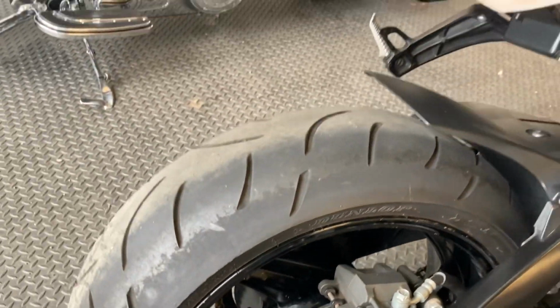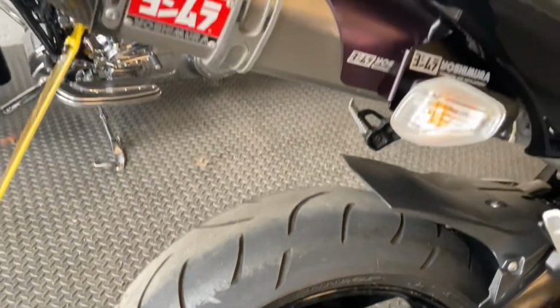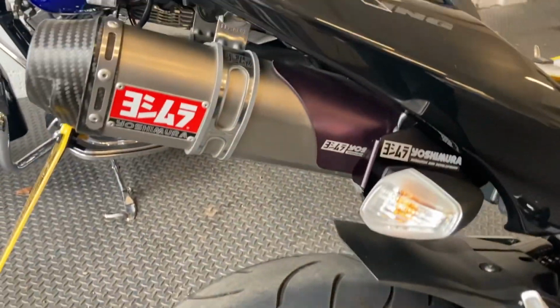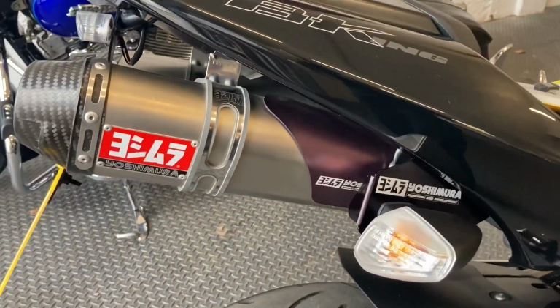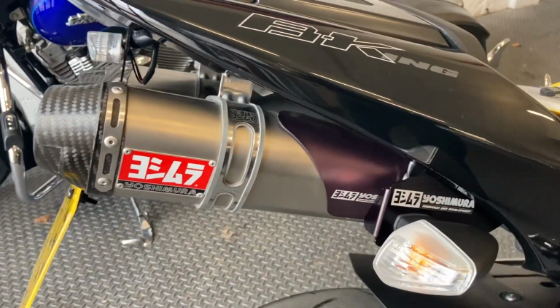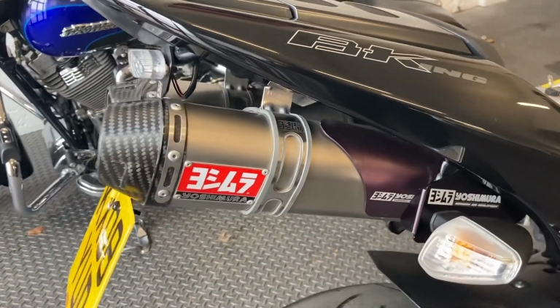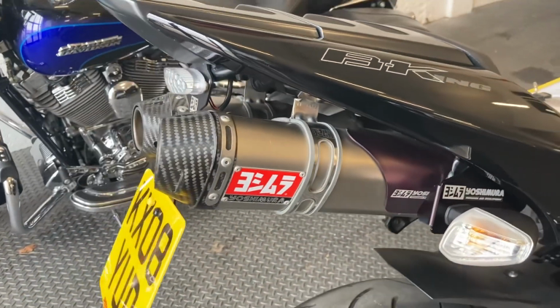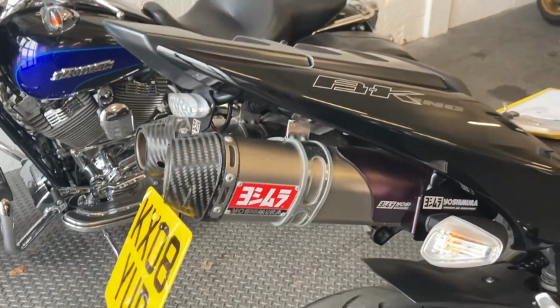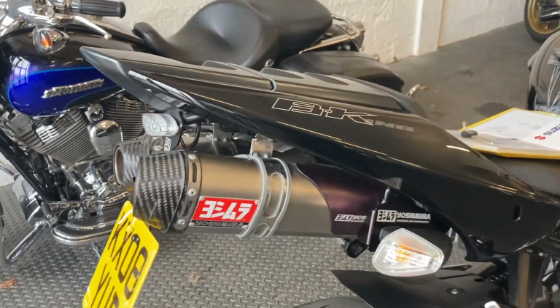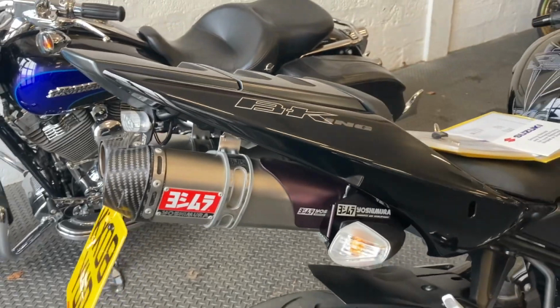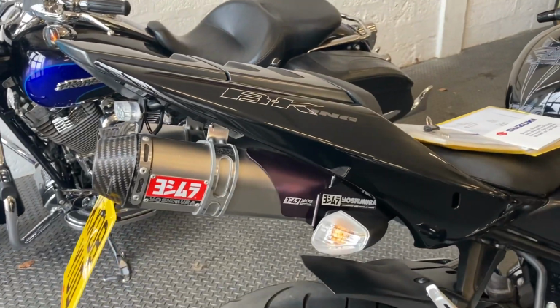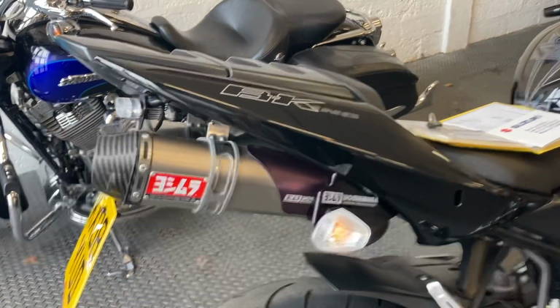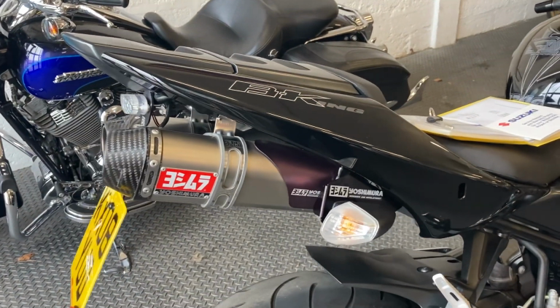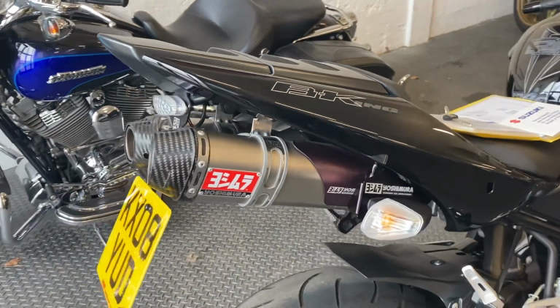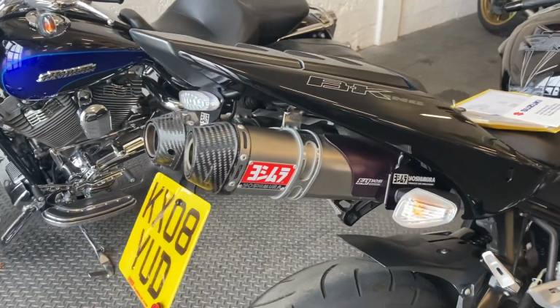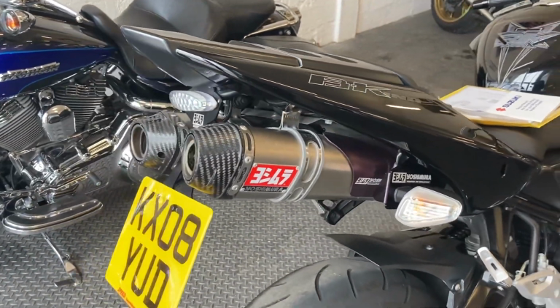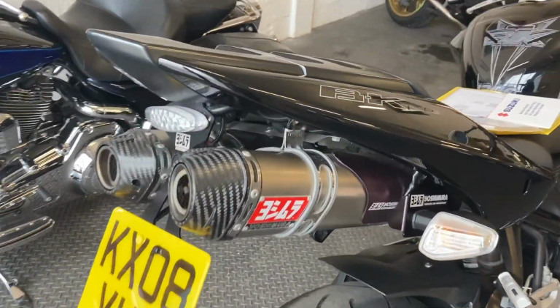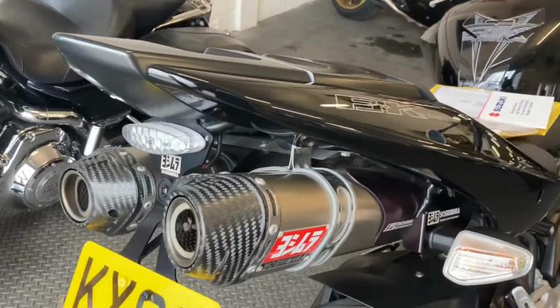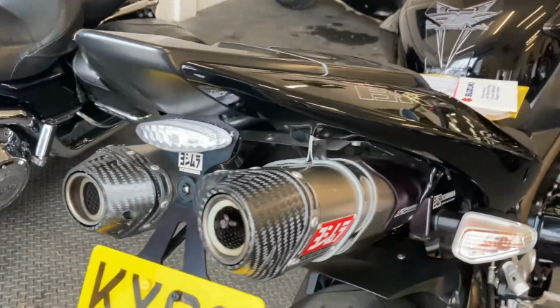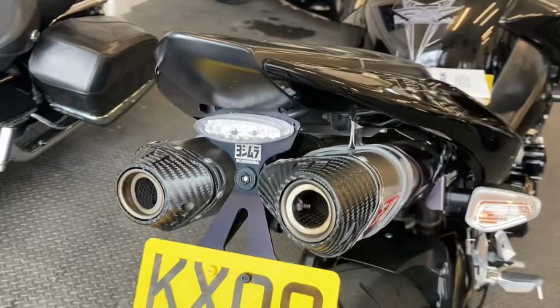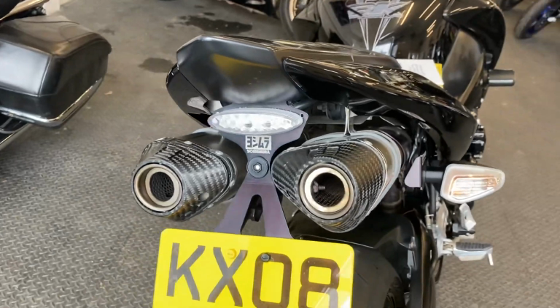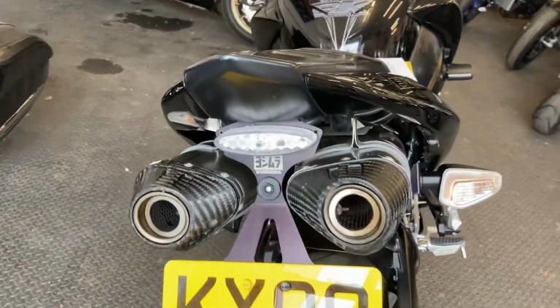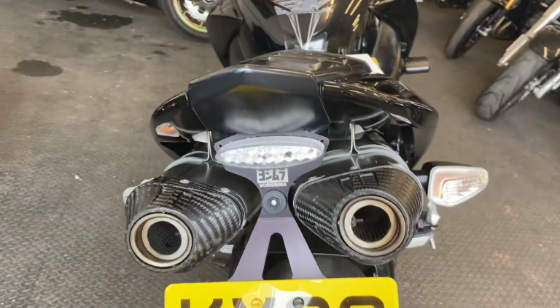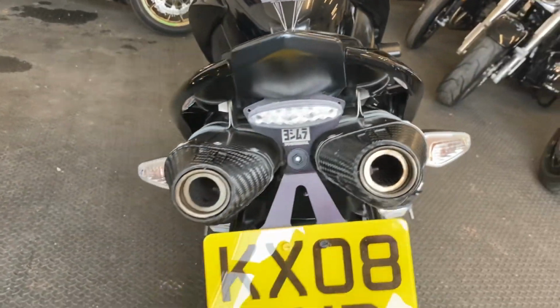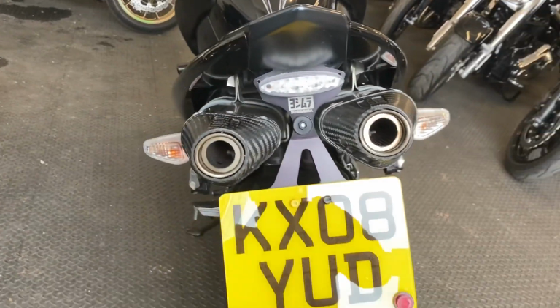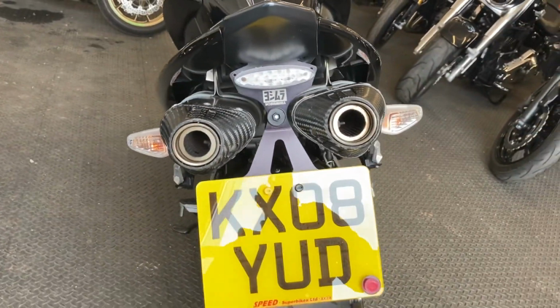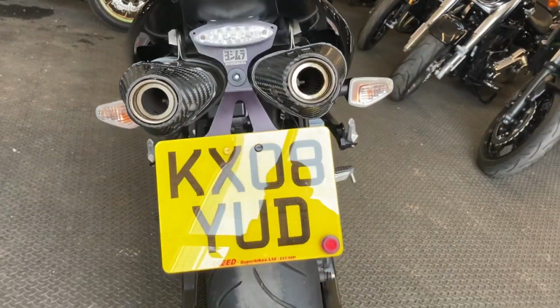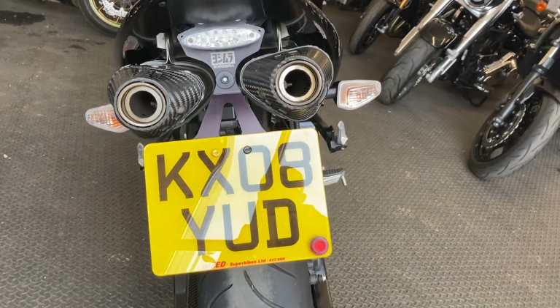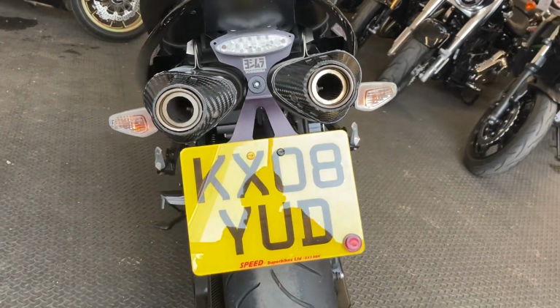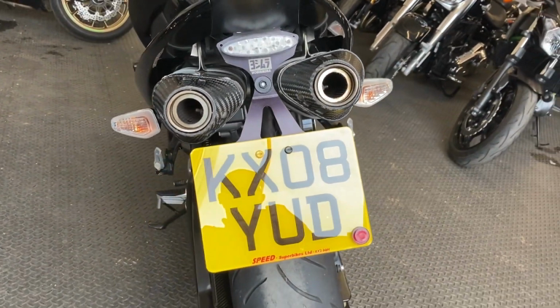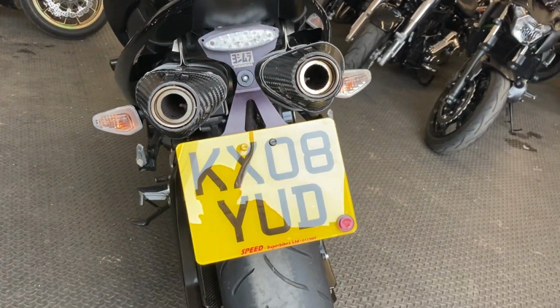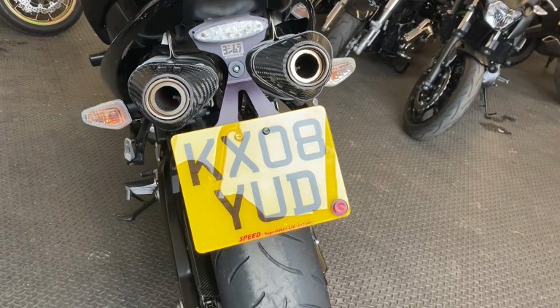So it has Yoshi pipes fitted — probably the reason why people didn't want them originally is that the standard pipes are a bit large. There is the frame number if you want to do an MOT history check on the bike.